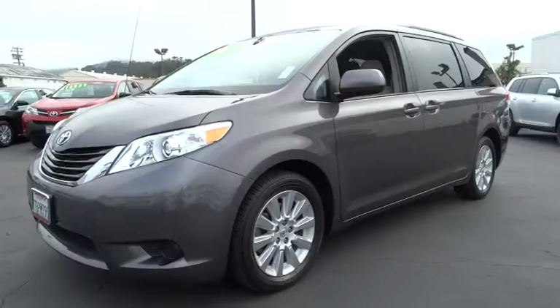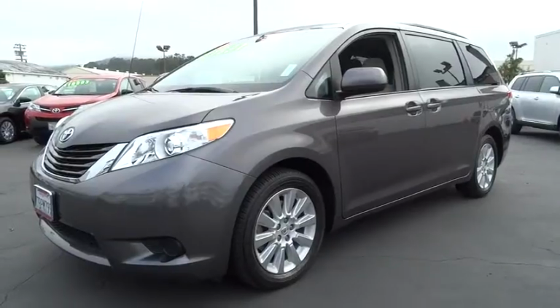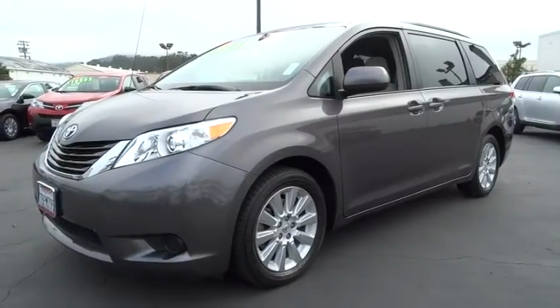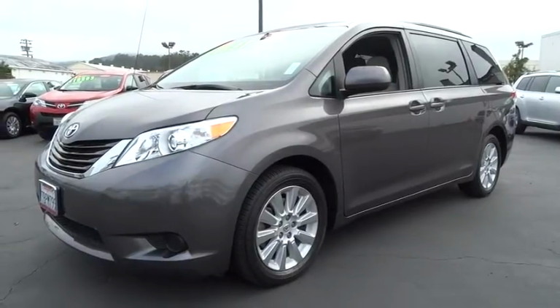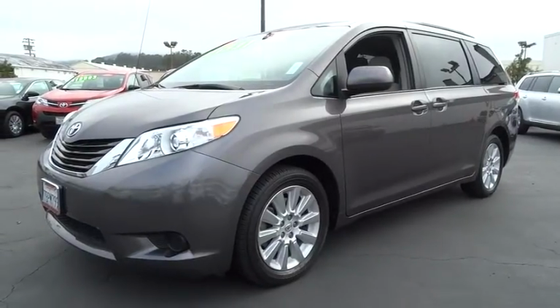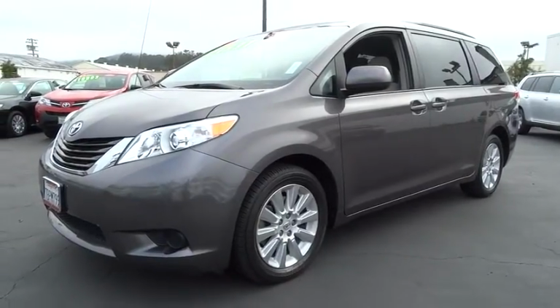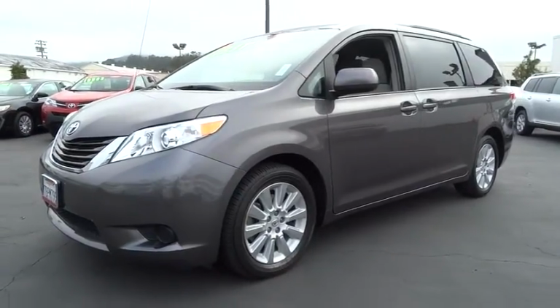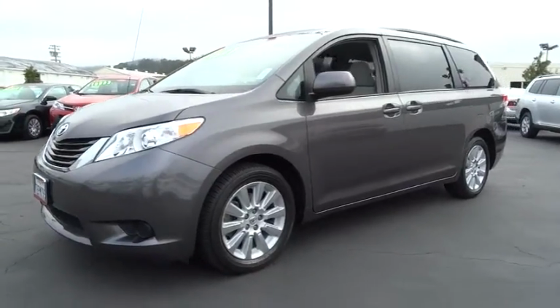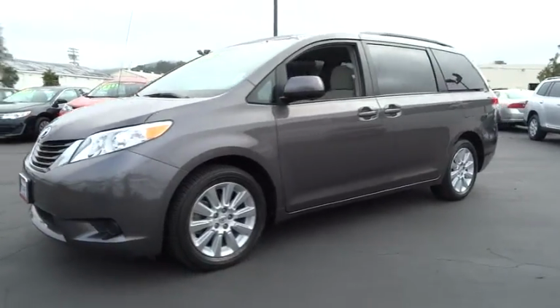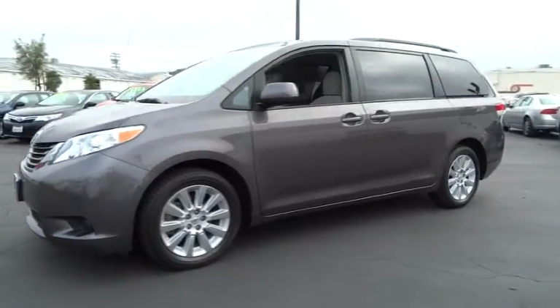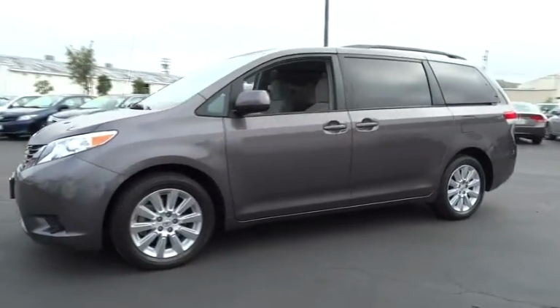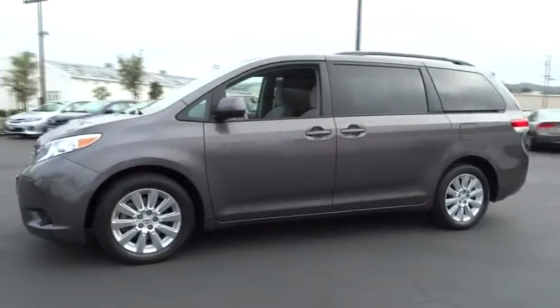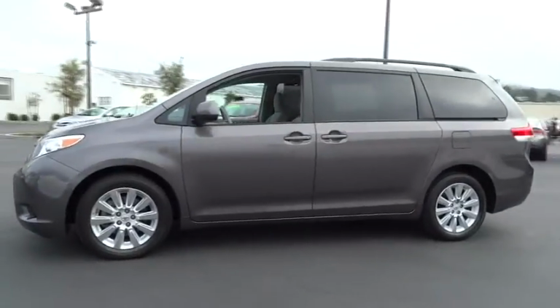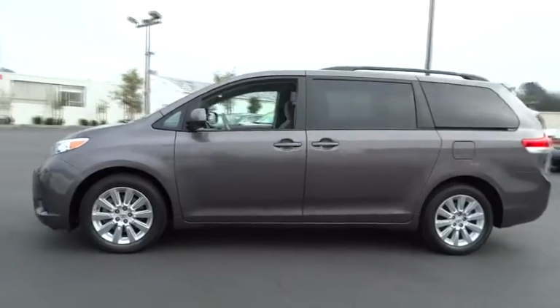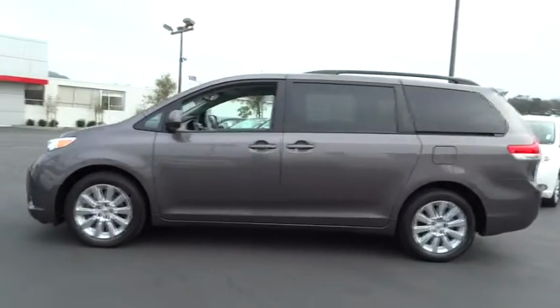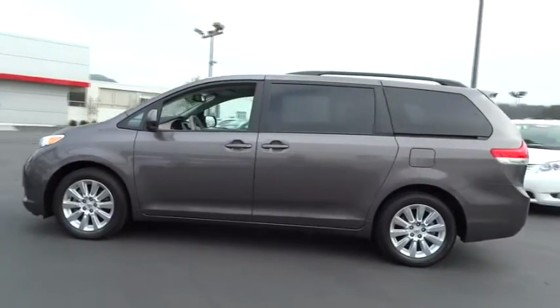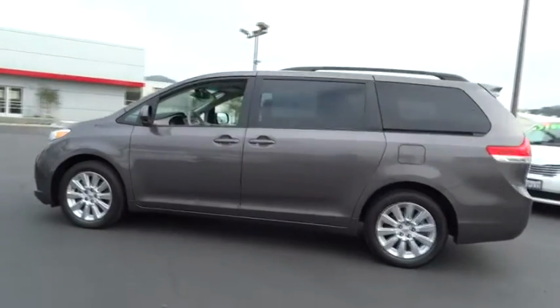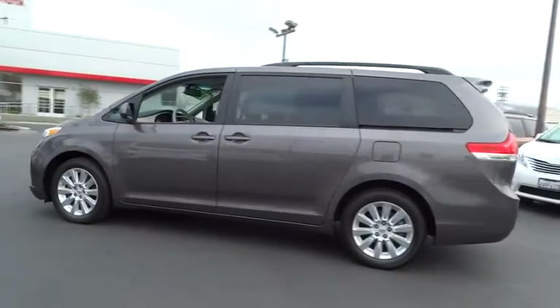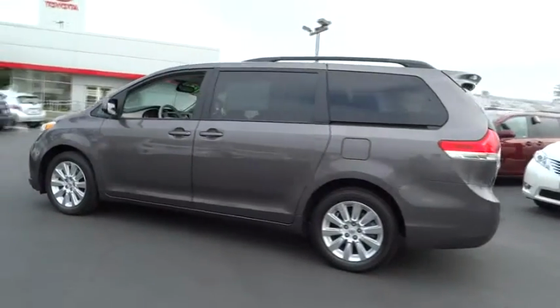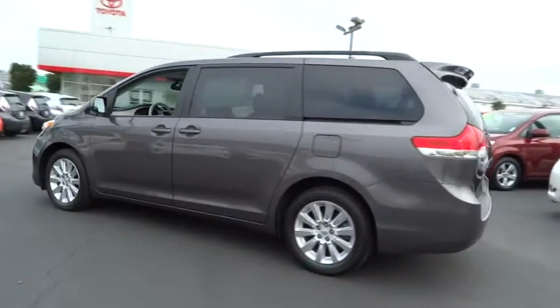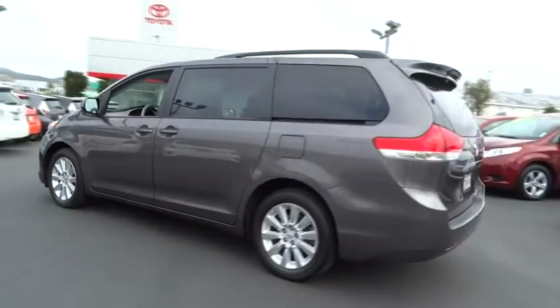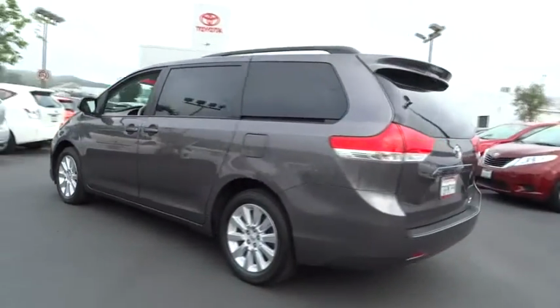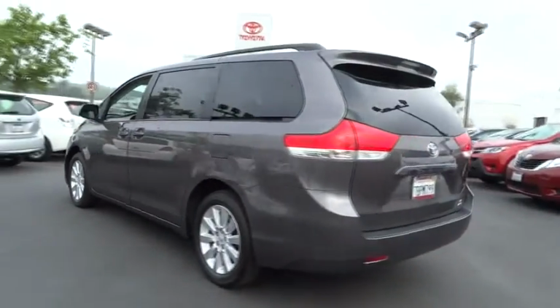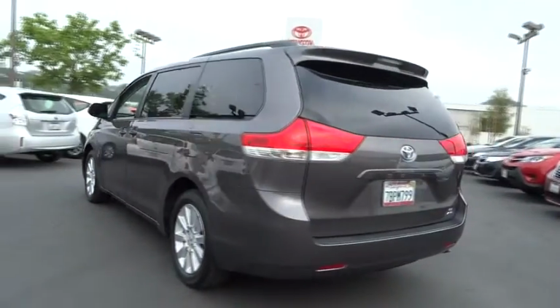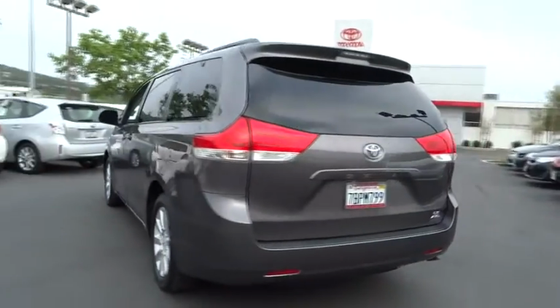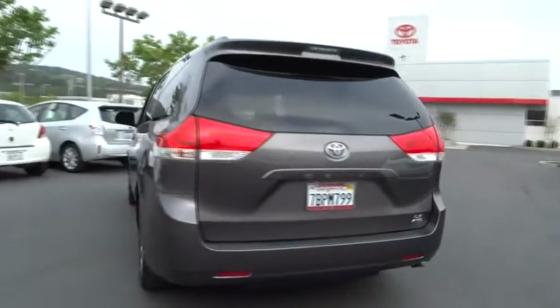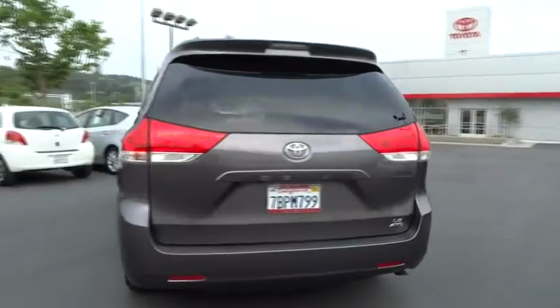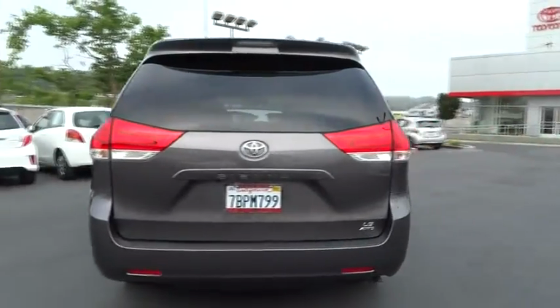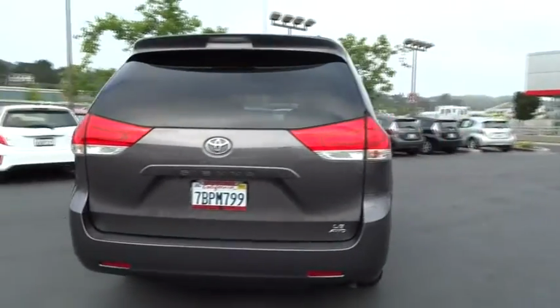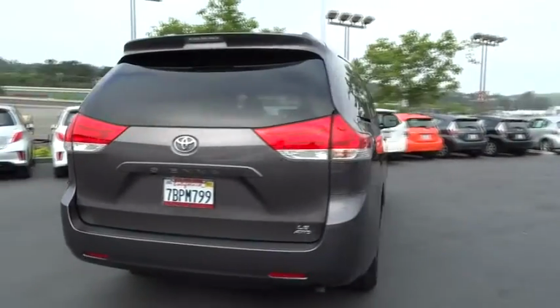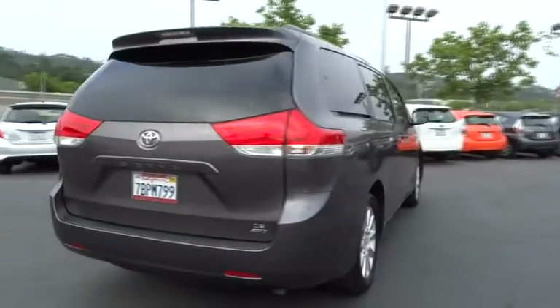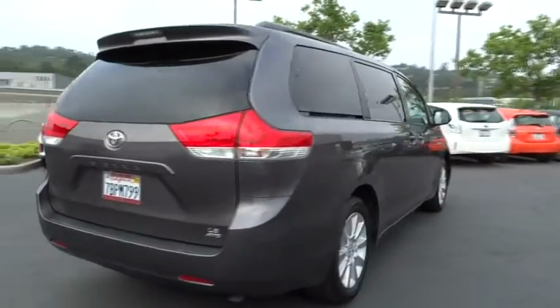The 2013 Sienna offers excellent overall quality and long-term dependability, making it a hassle-free vehicle to drive day in and day out, while contributing to peace of mind on long road trips.